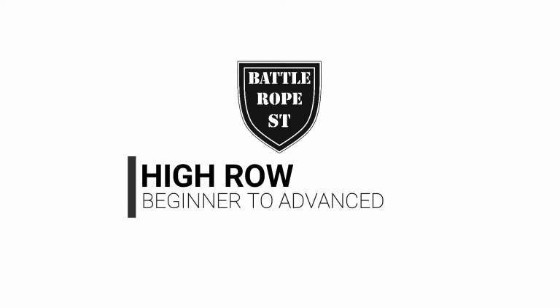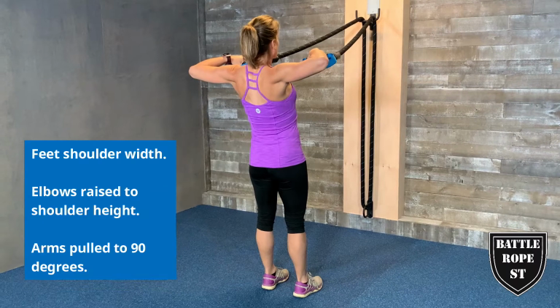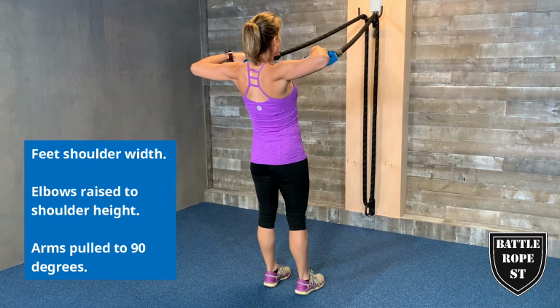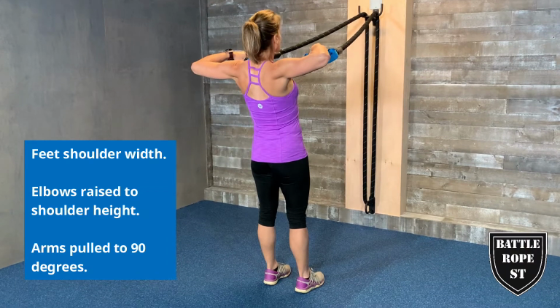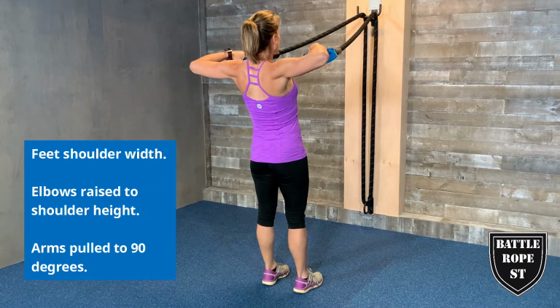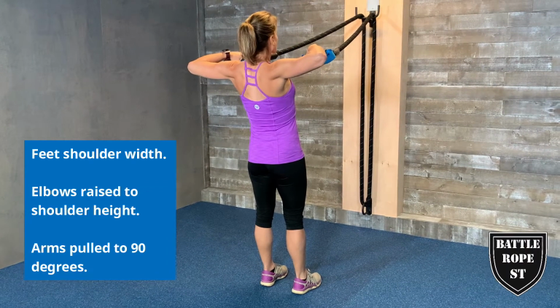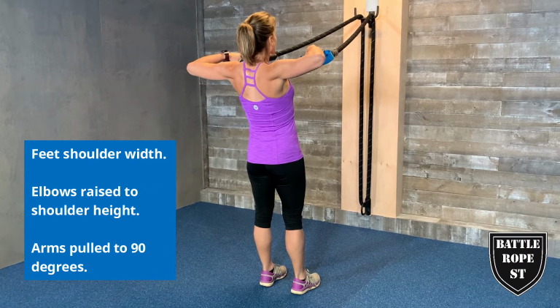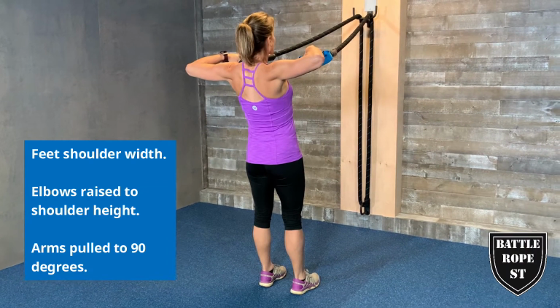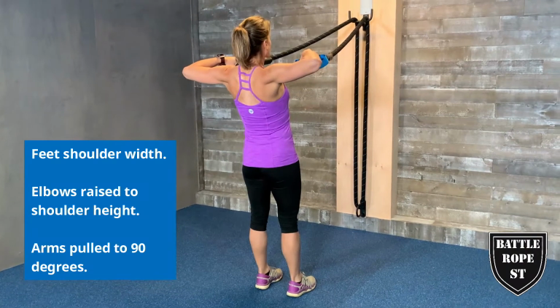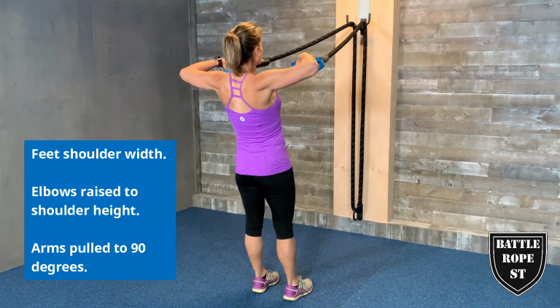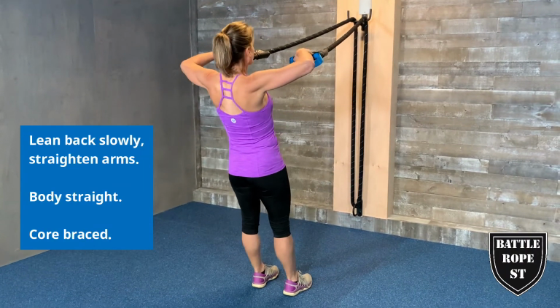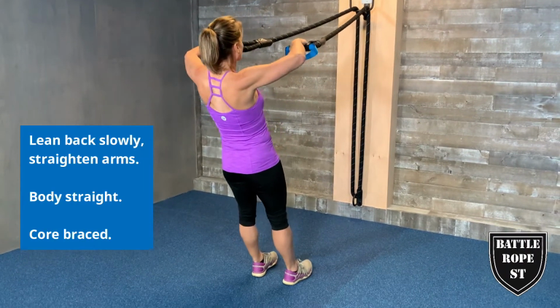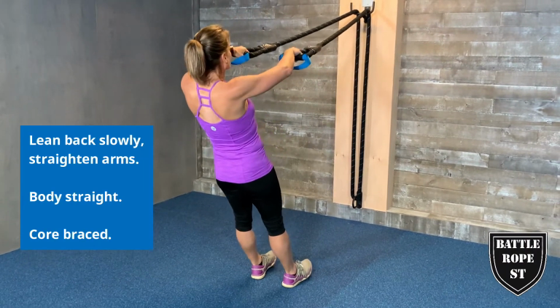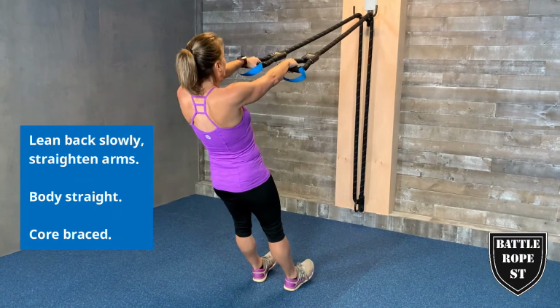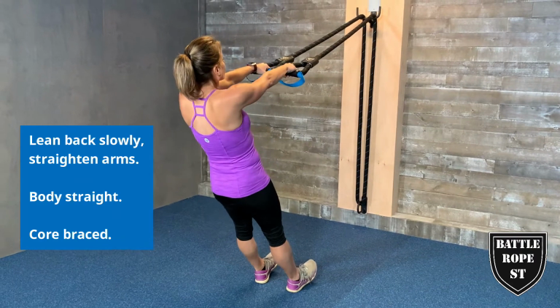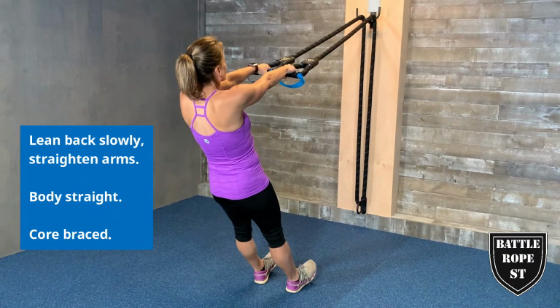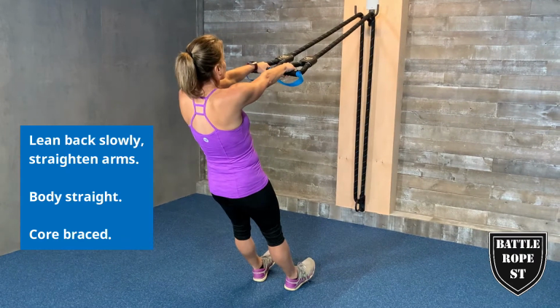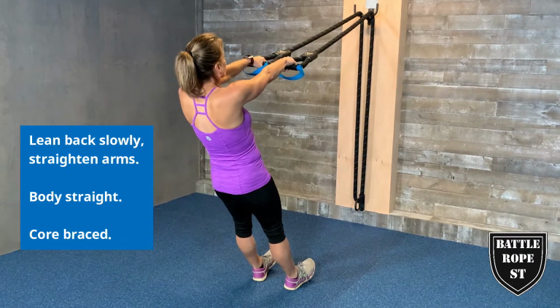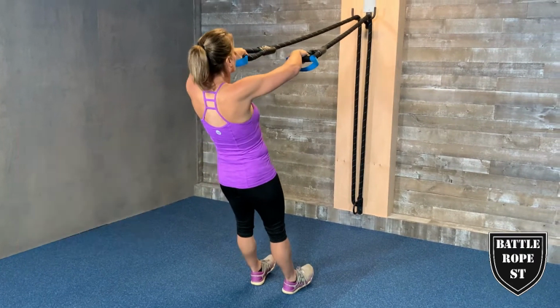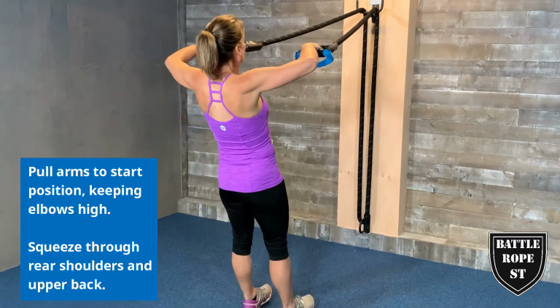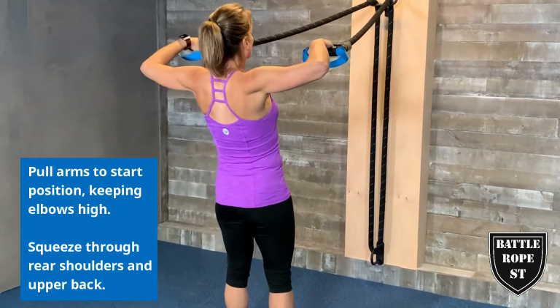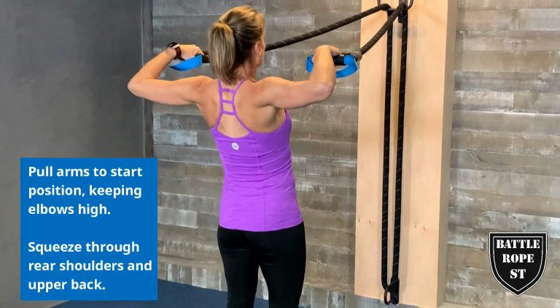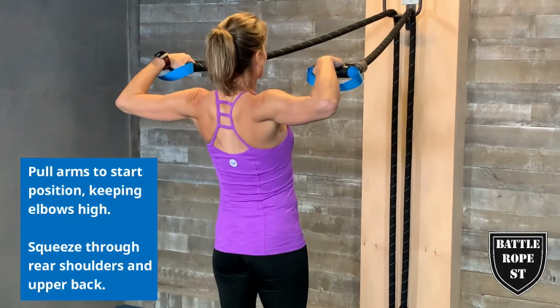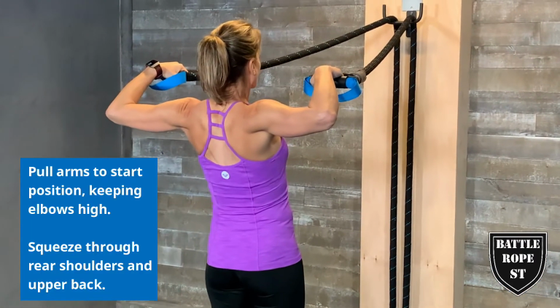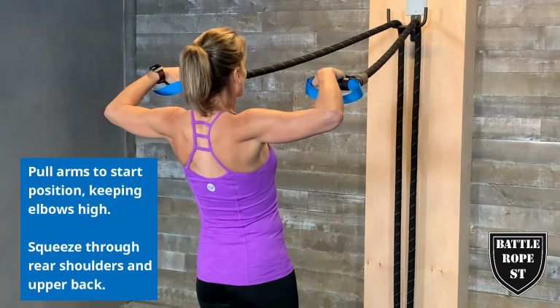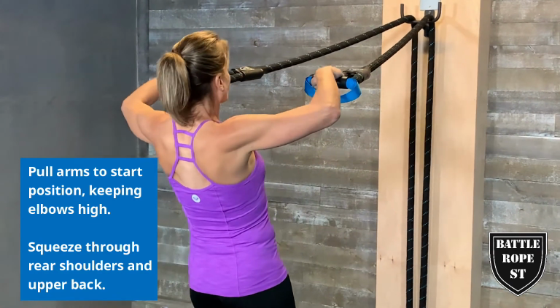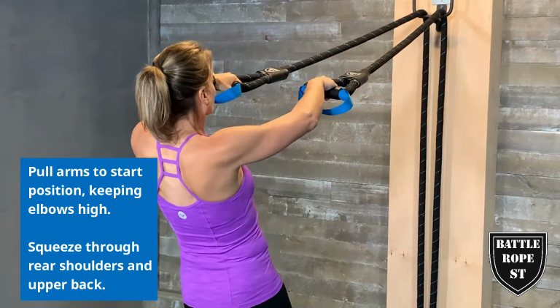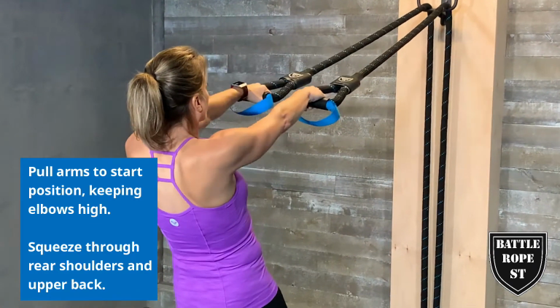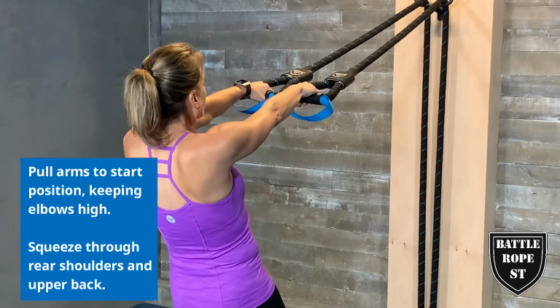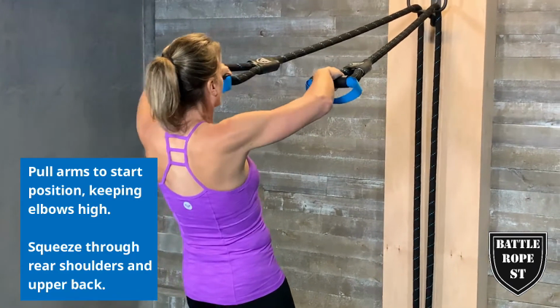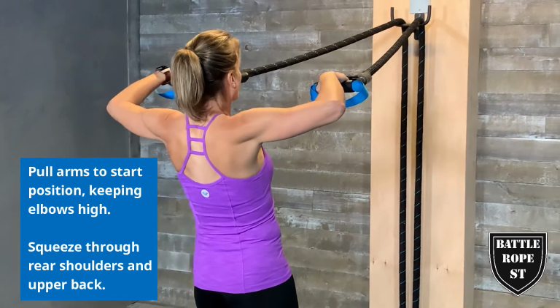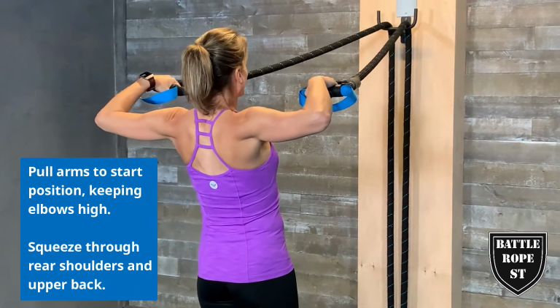Start with your feet shoulder-width apart, elbows raised to shoulder height and your arms pulled to 90 degrees. Bring back slowly, straightening your arms with your body straight and your core braced. Pull your arms to the start position, keeping your elbows high. Squeeze through your rear shoulders and upper back.